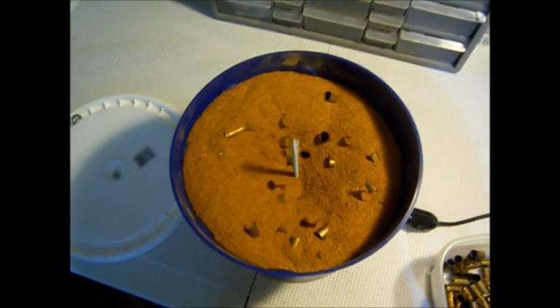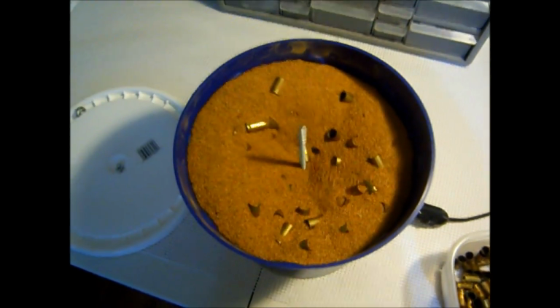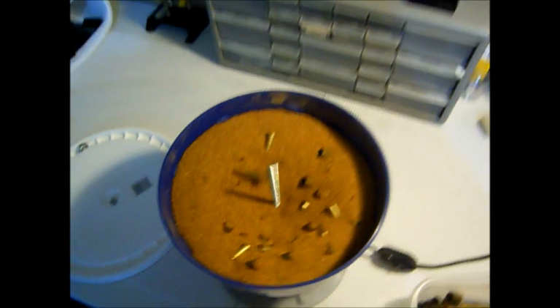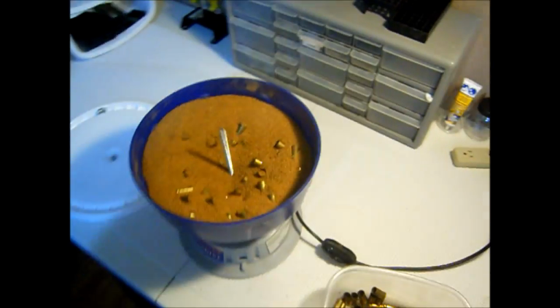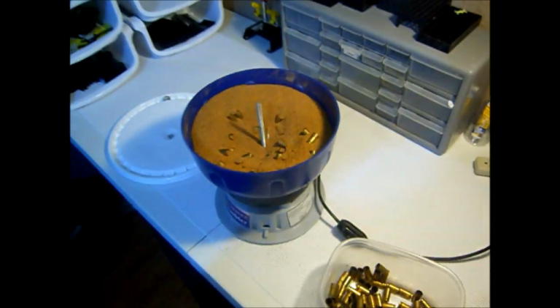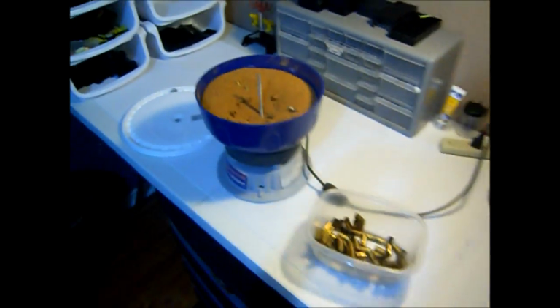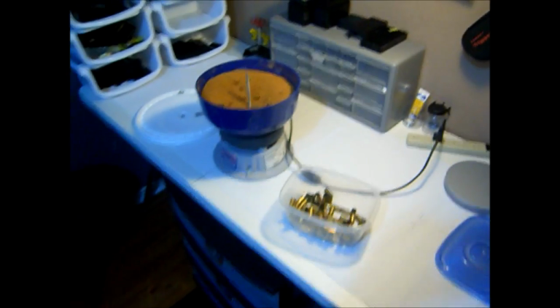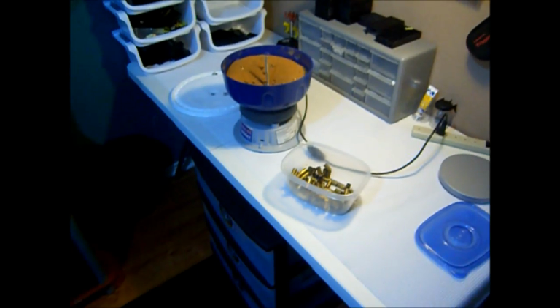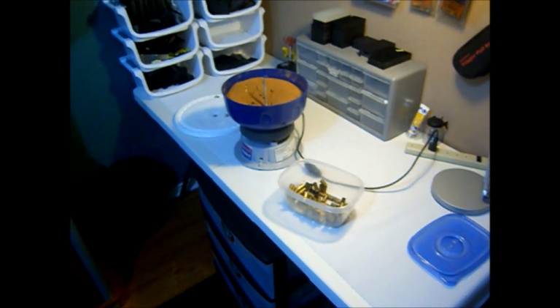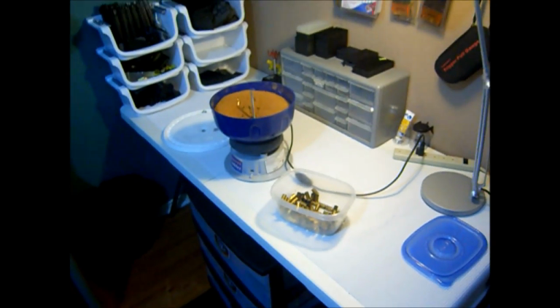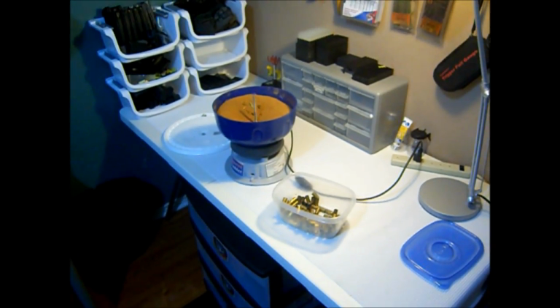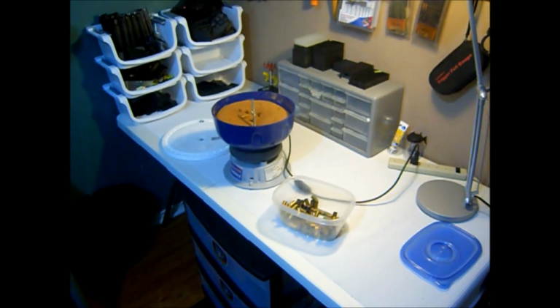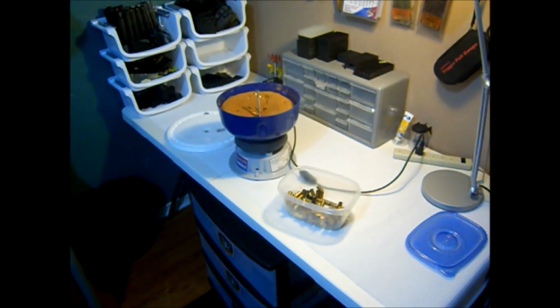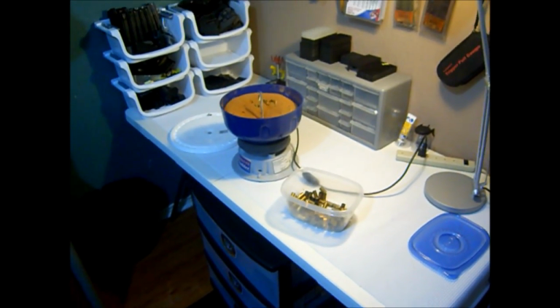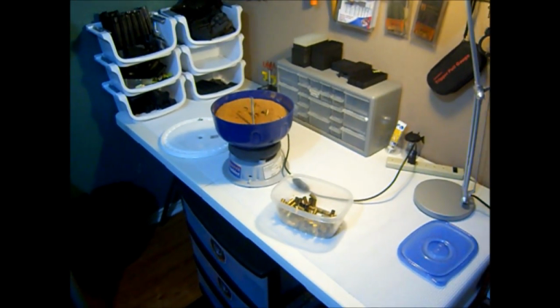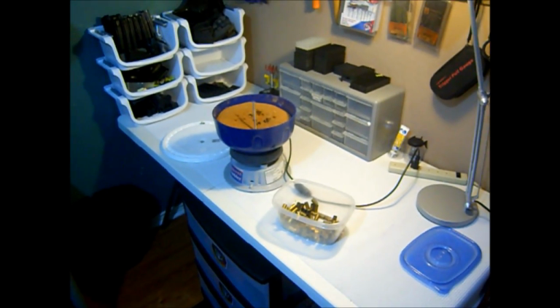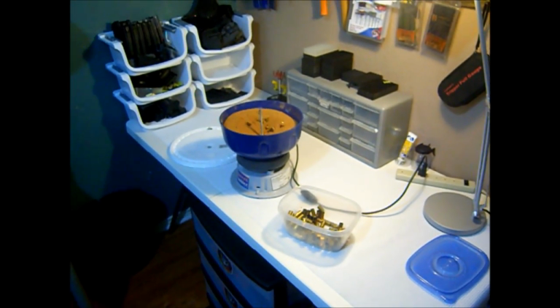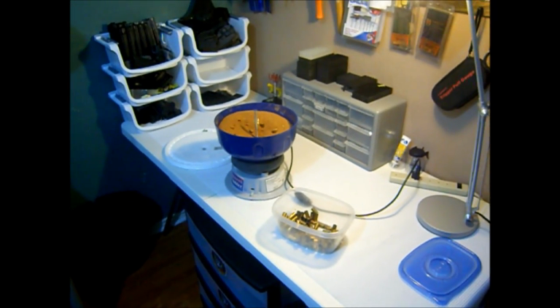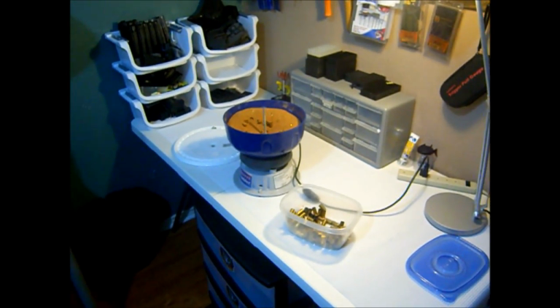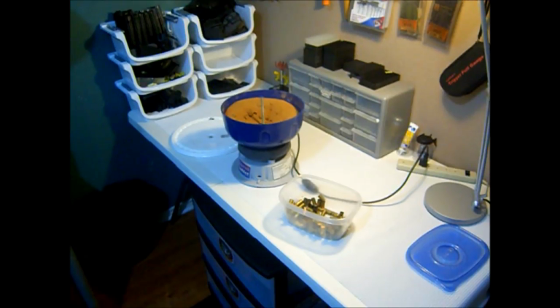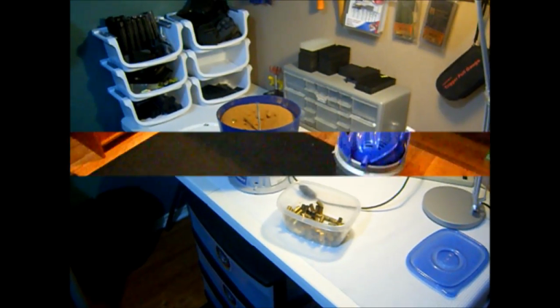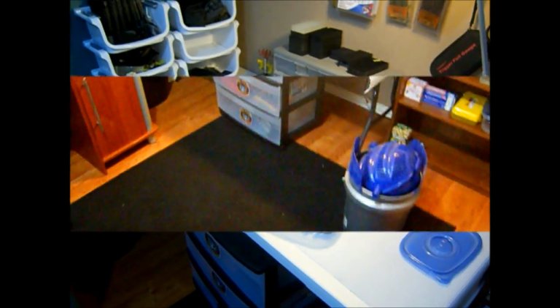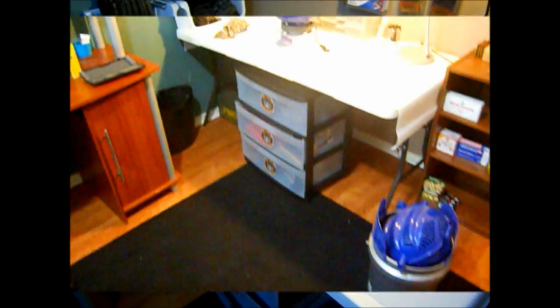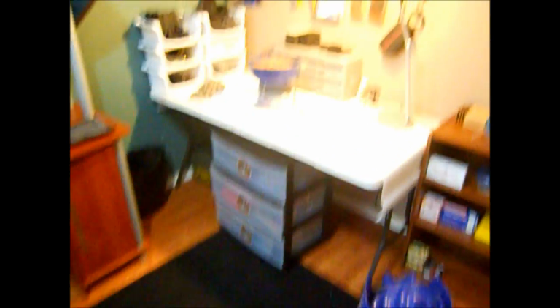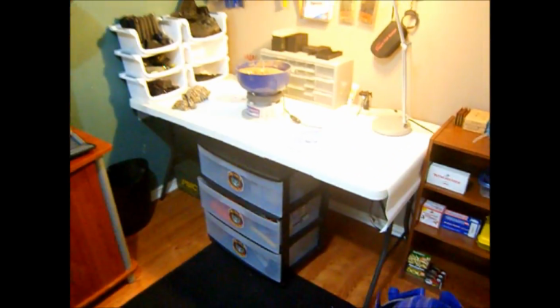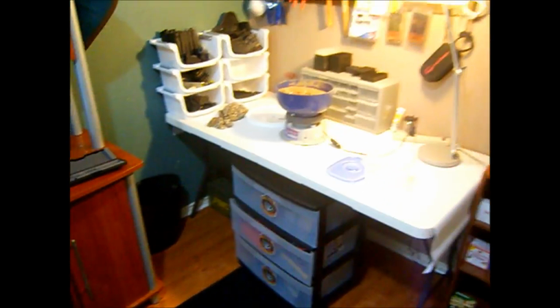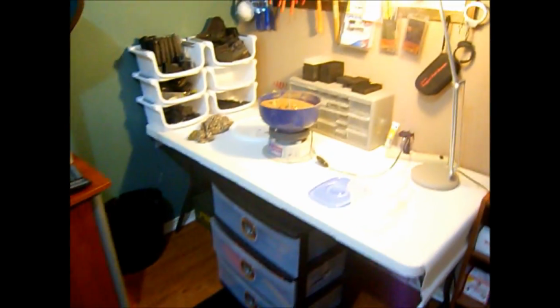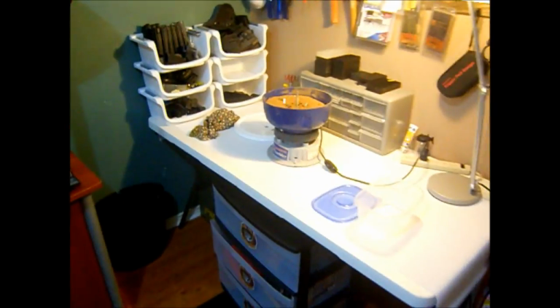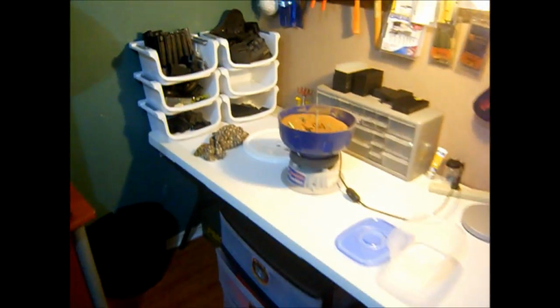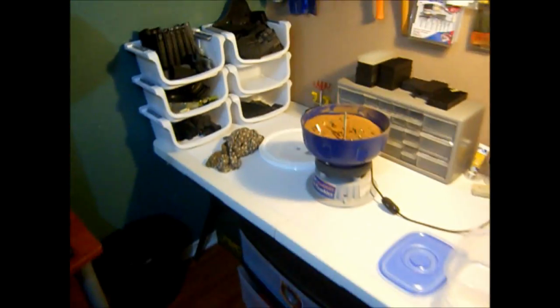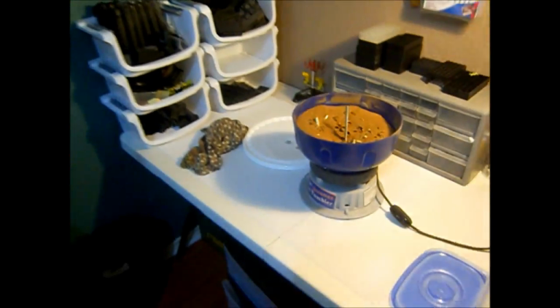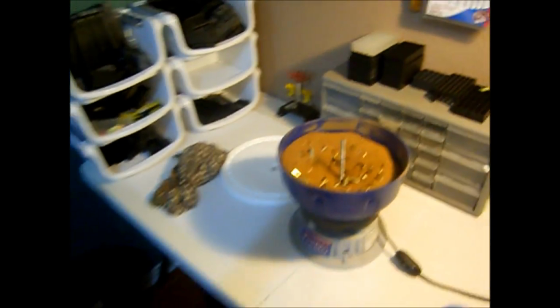We probably got about a hundred or so cases in there. We'll let it run for a couple hours and see if they polish up. It's been about an hour — let's go see how our brass is doing.